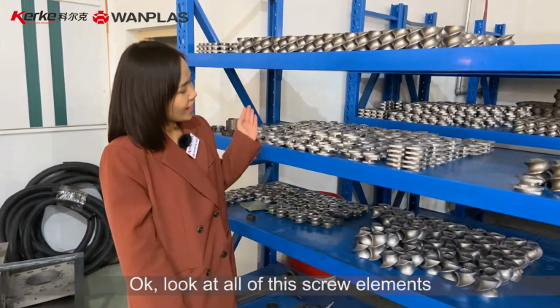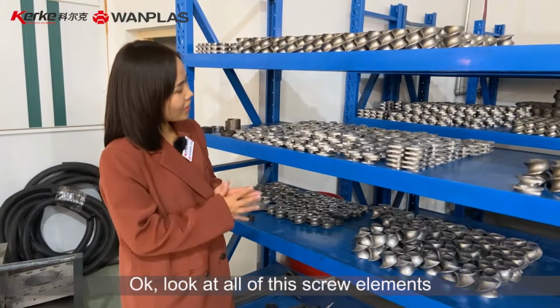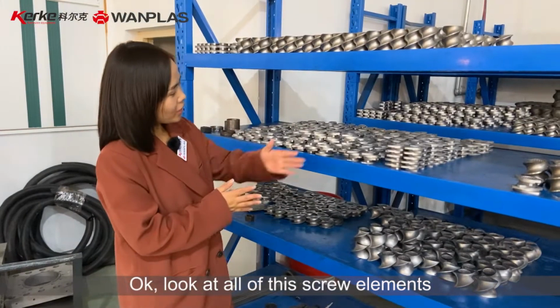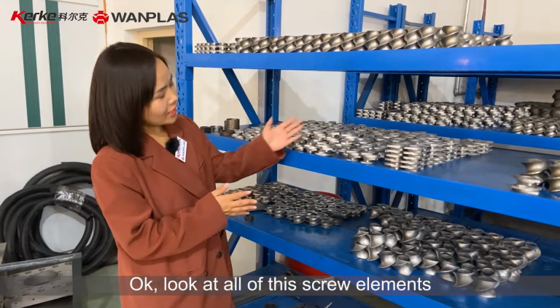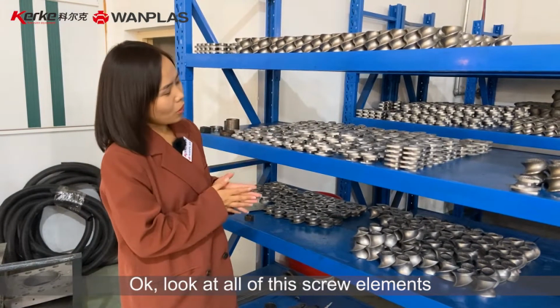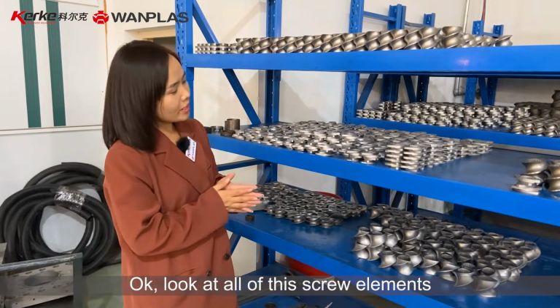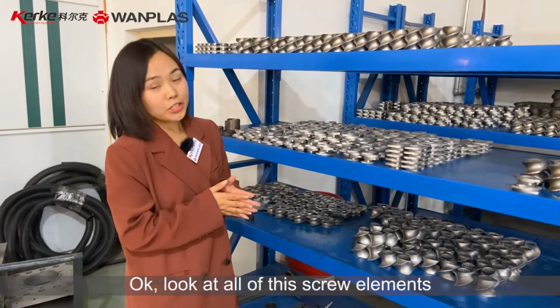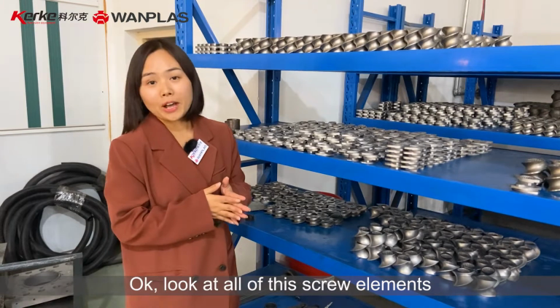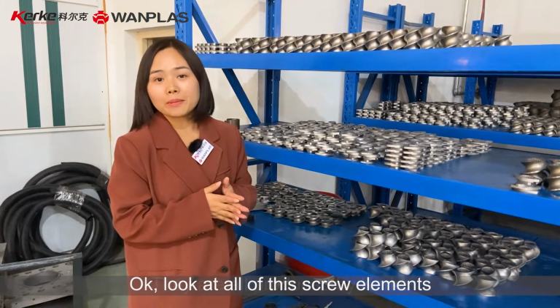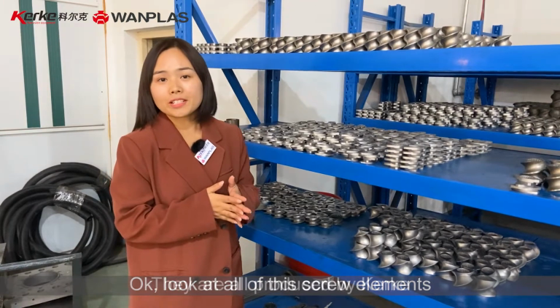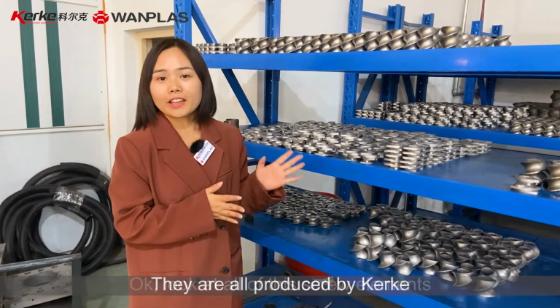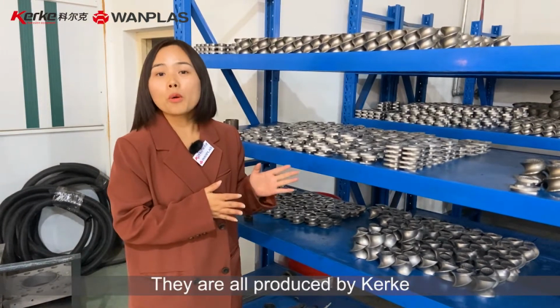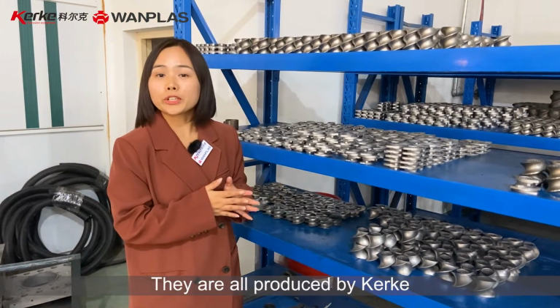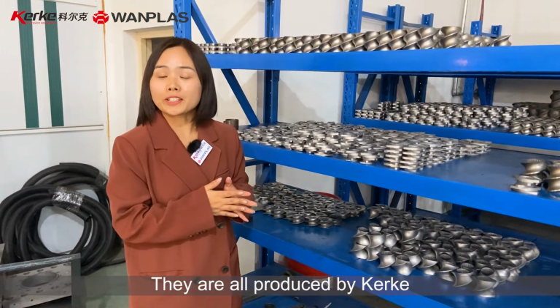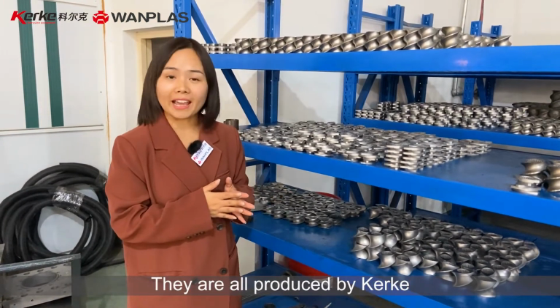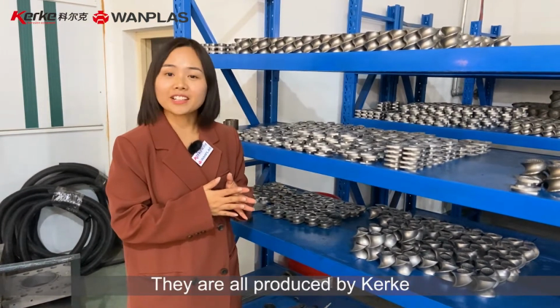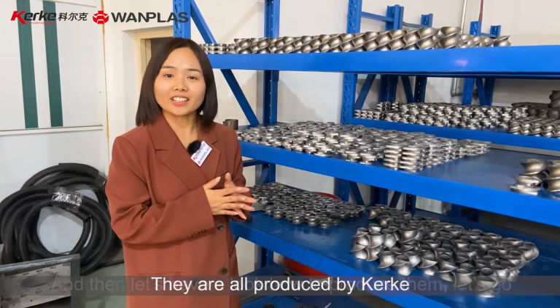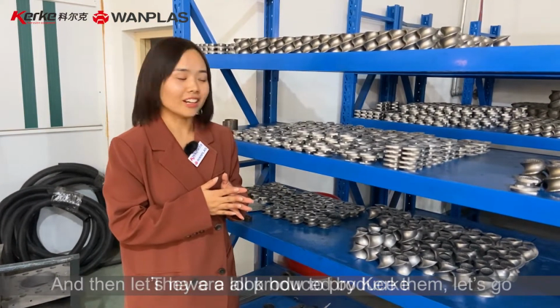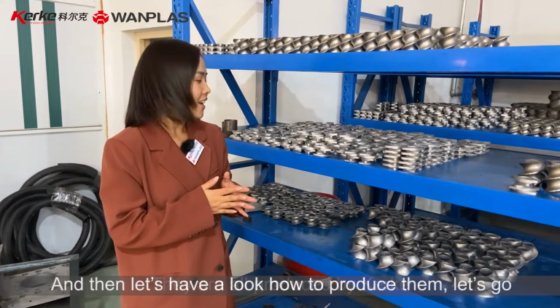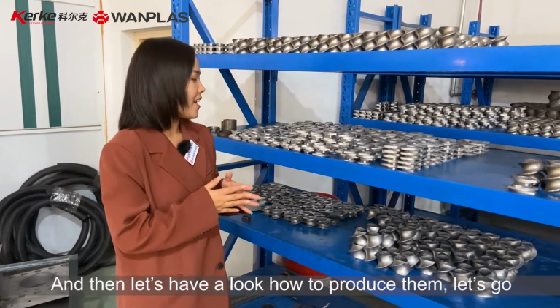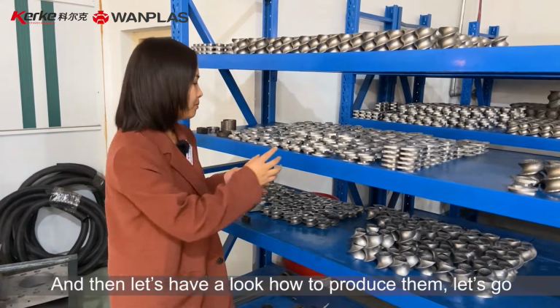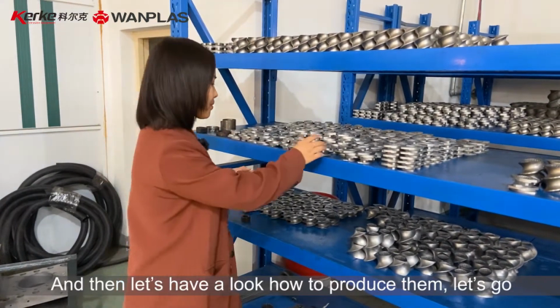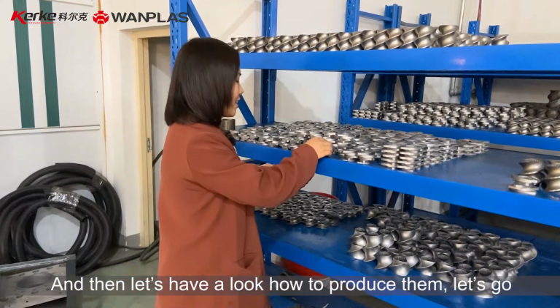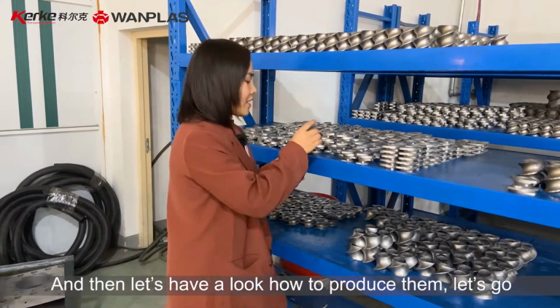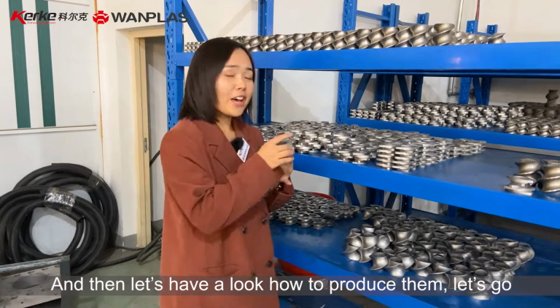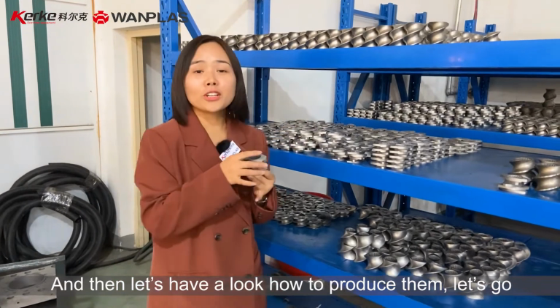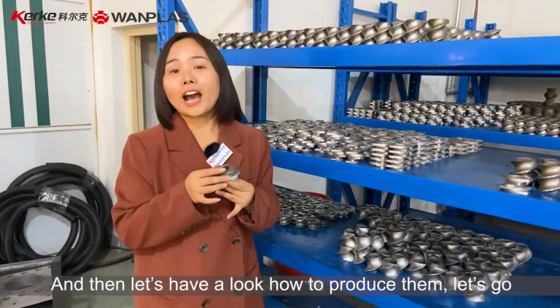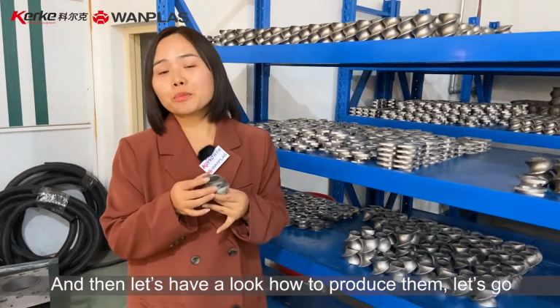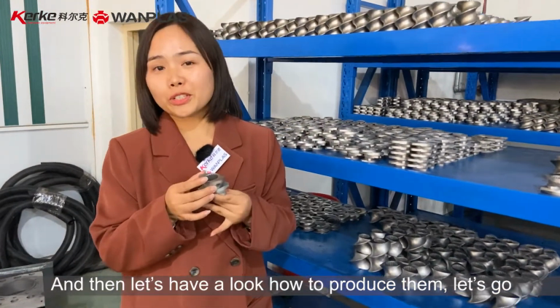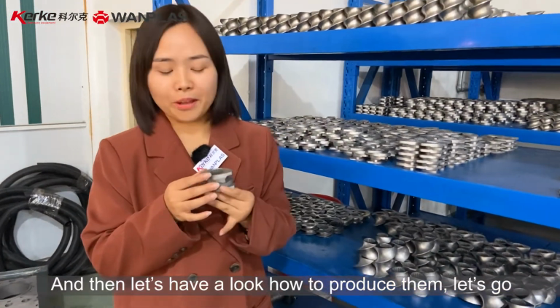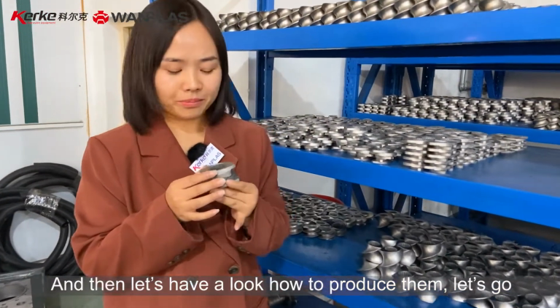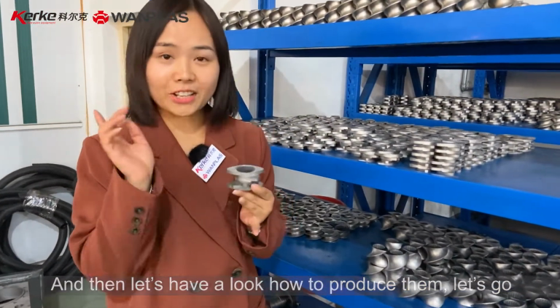Look at all these screw elements. They are all produced by Ke. And then, let's have a look at how to produce them. Let's go.